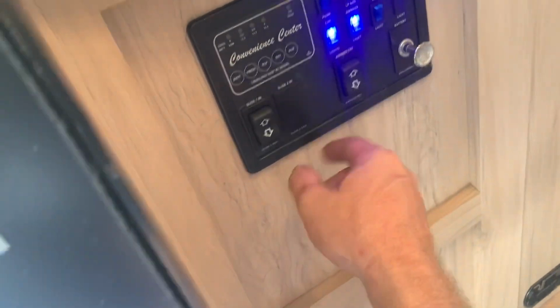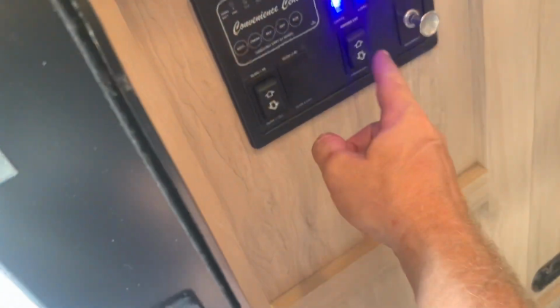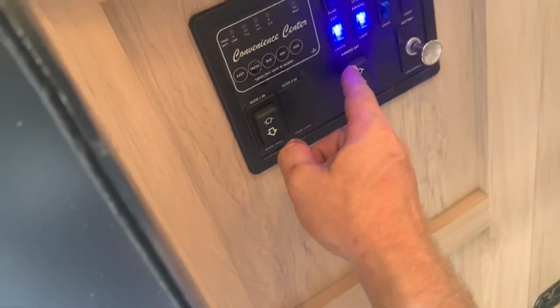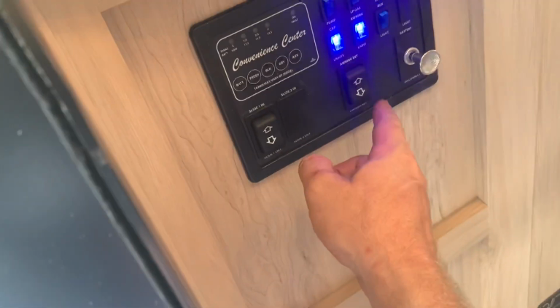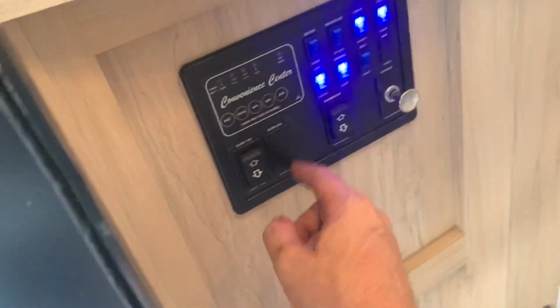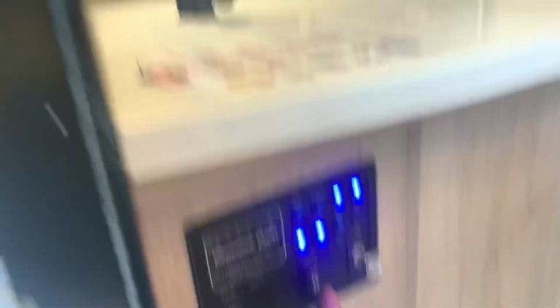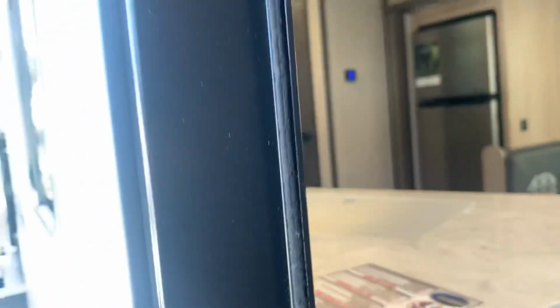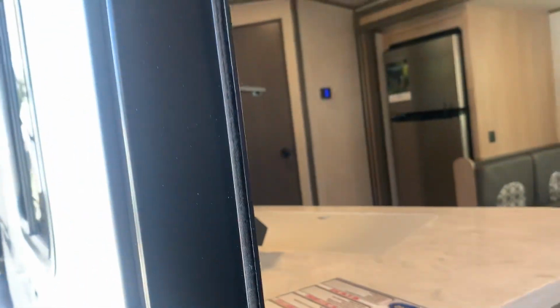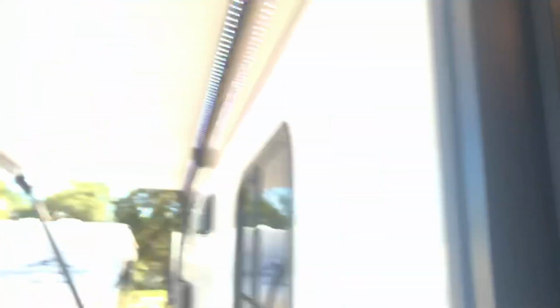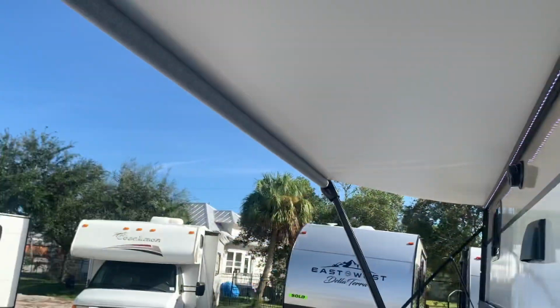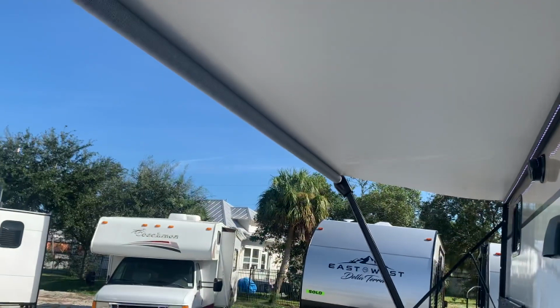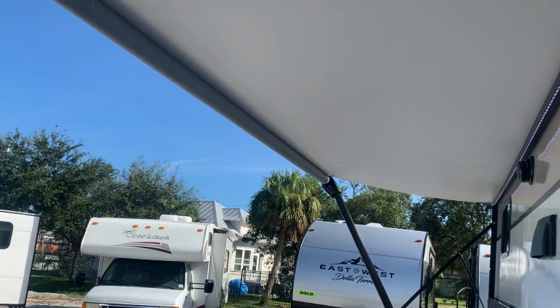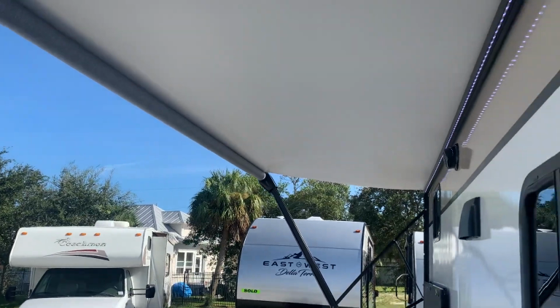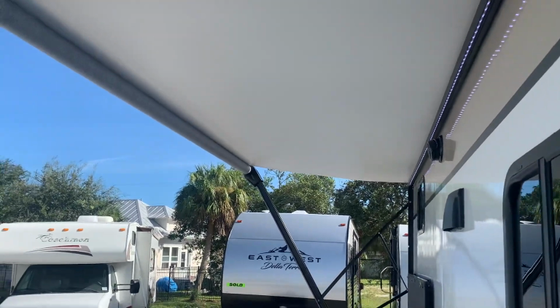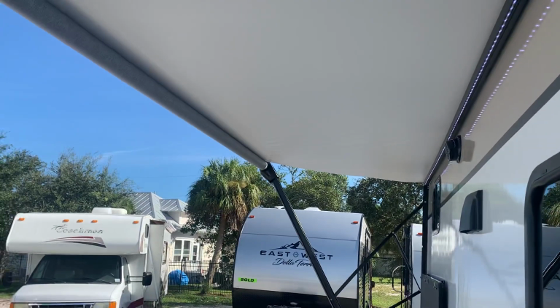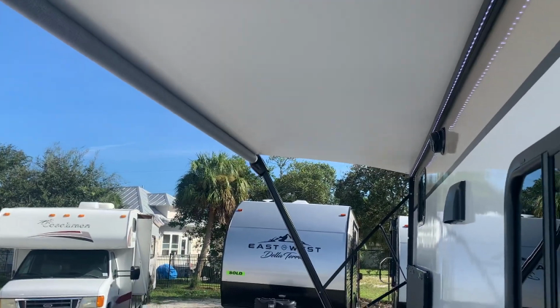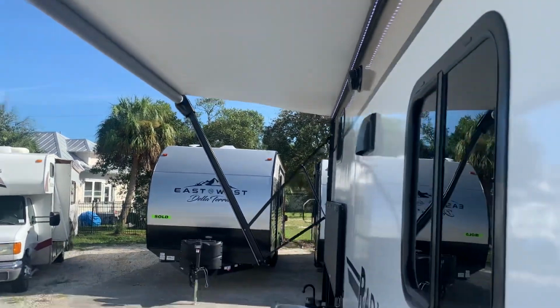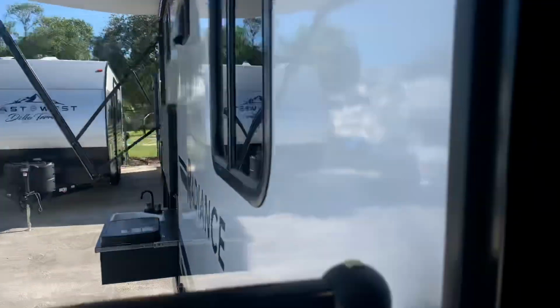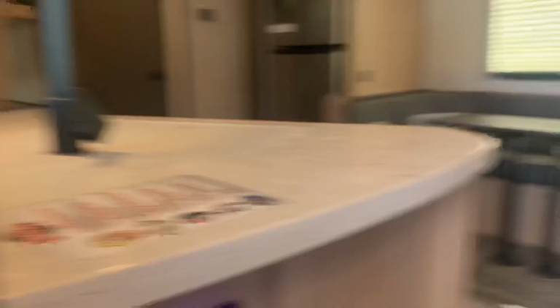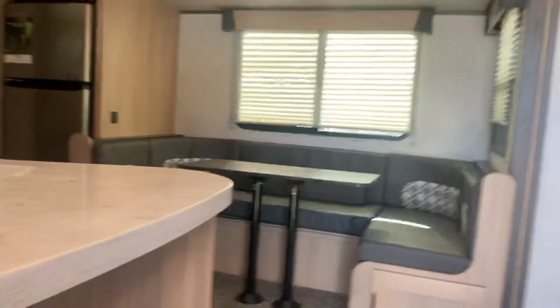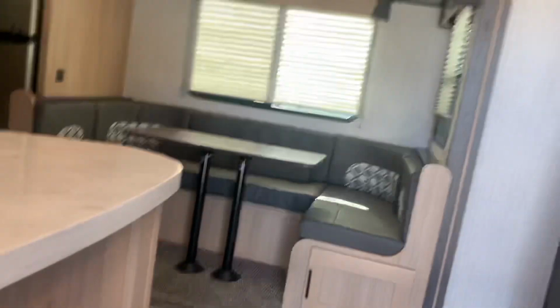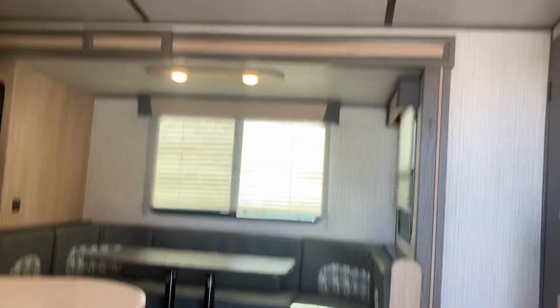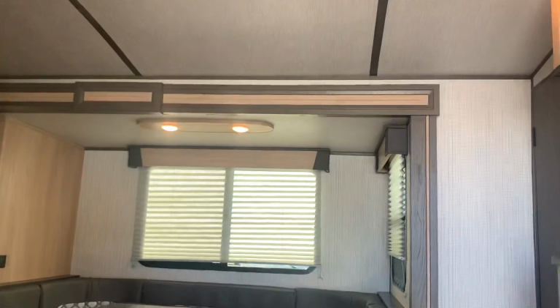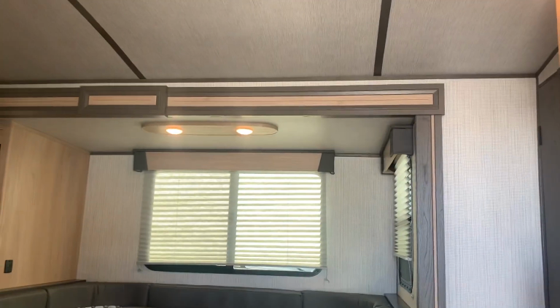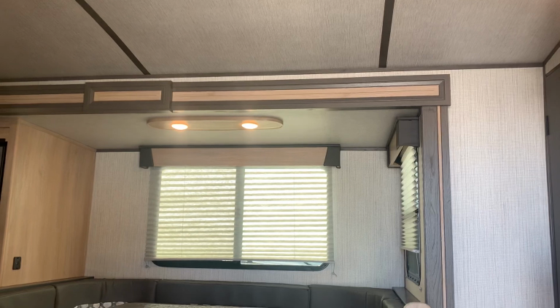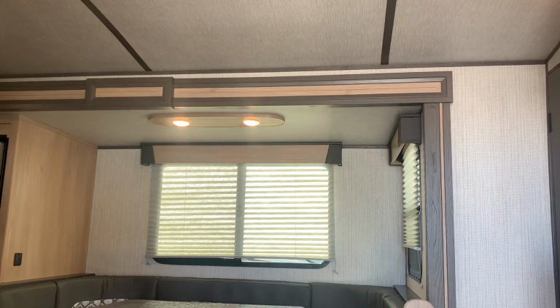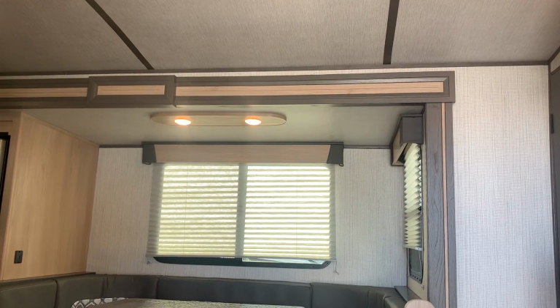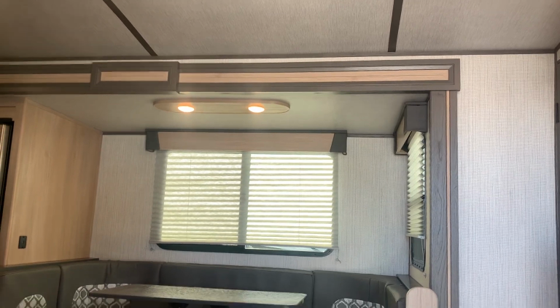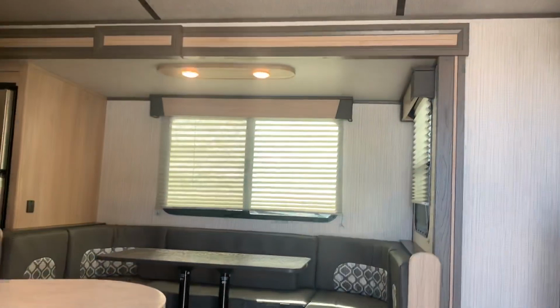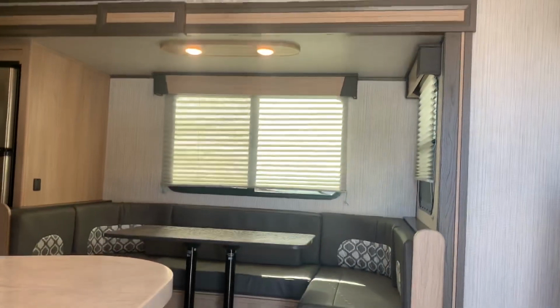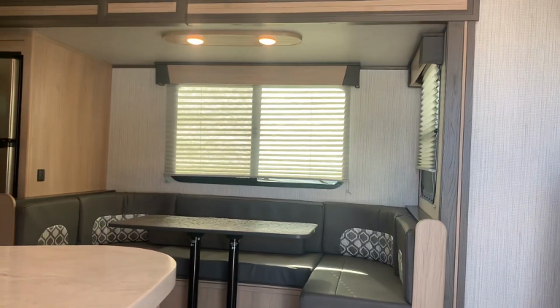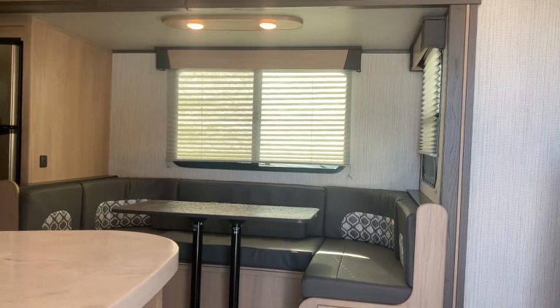You've got your awning — in and out. Here's what's going out, here's what's coming in. Slide in and out — there's it coming in, there's it going out.